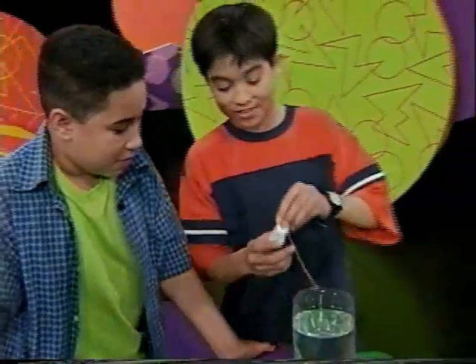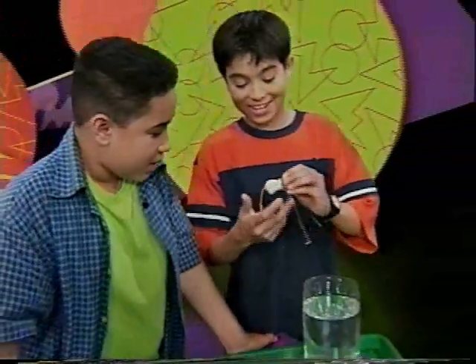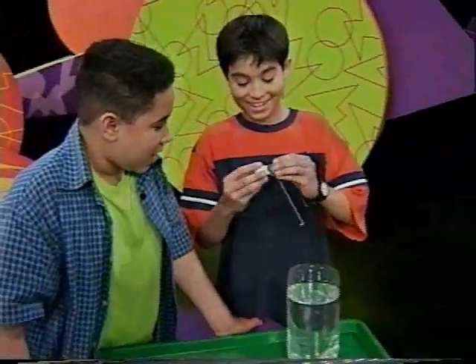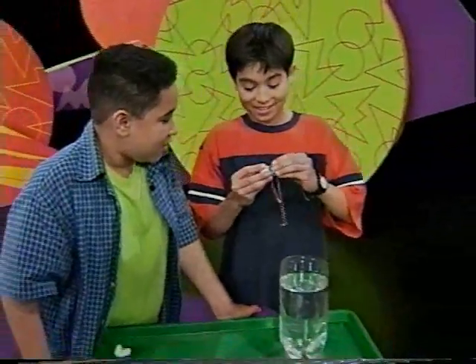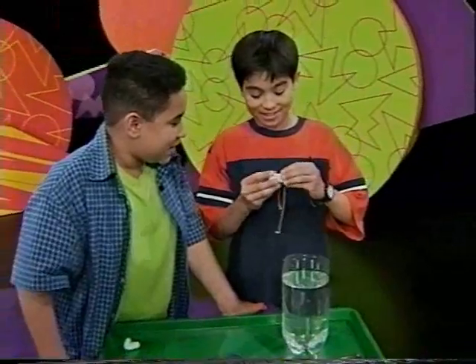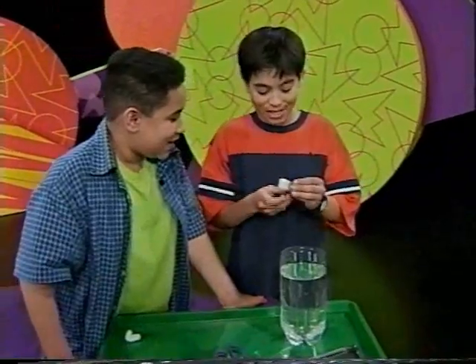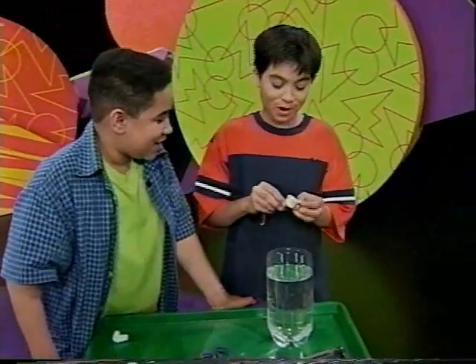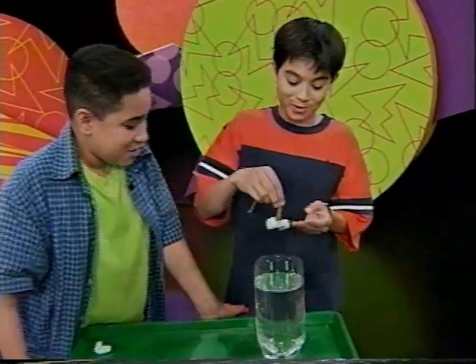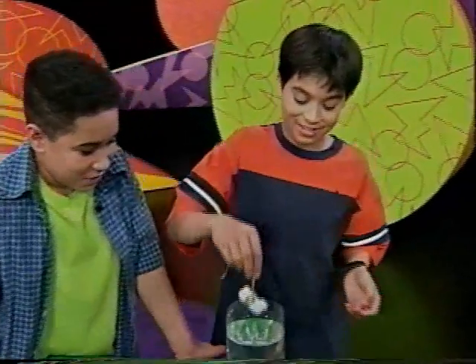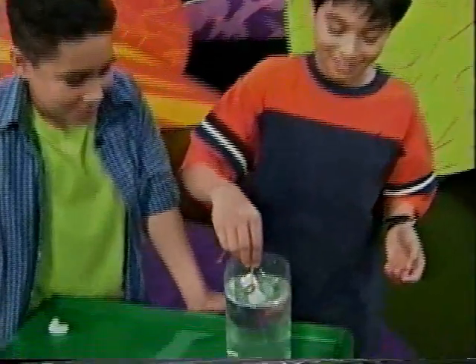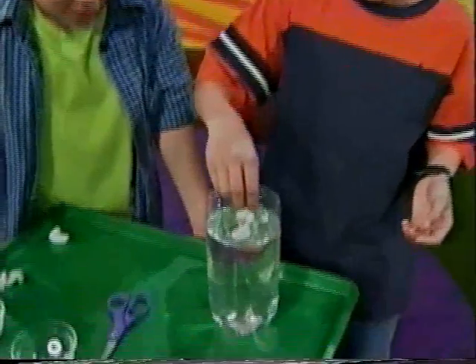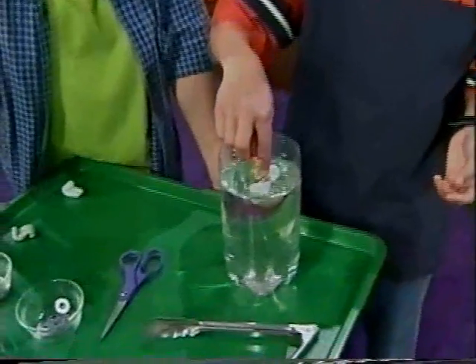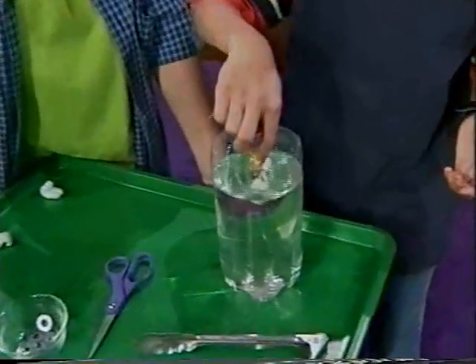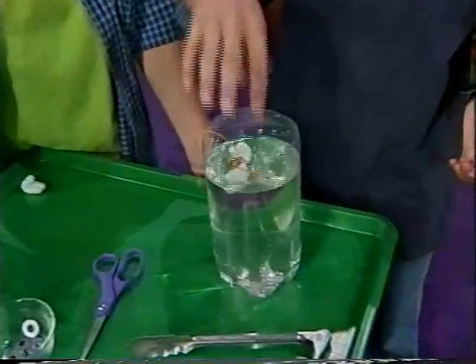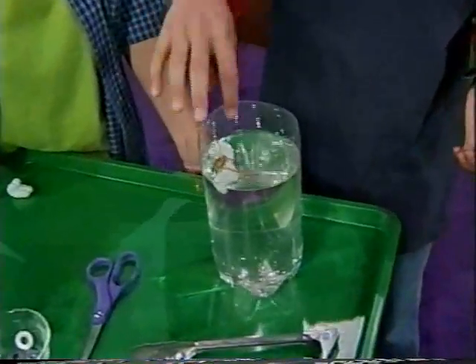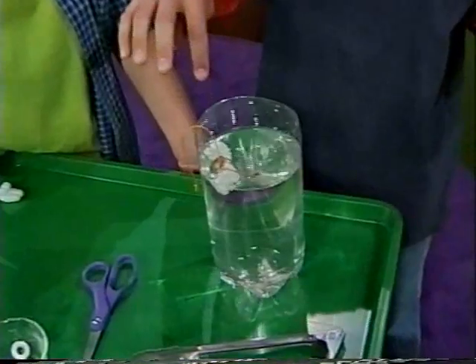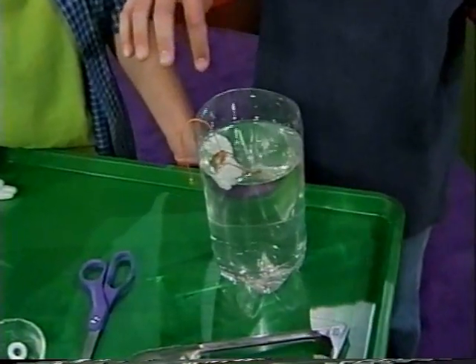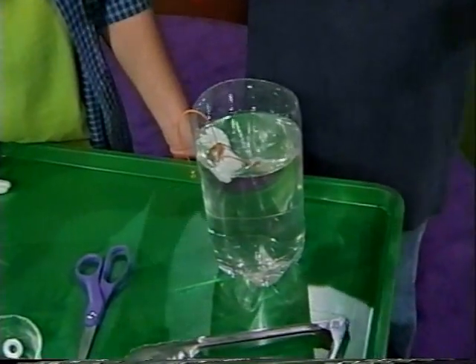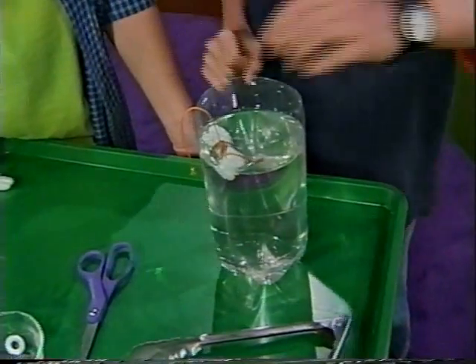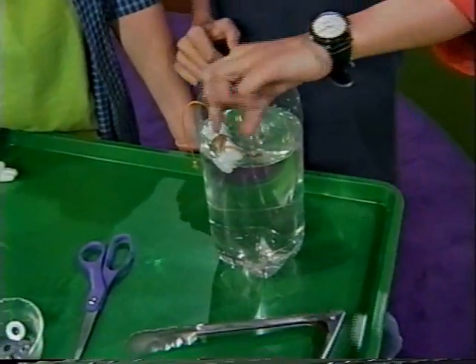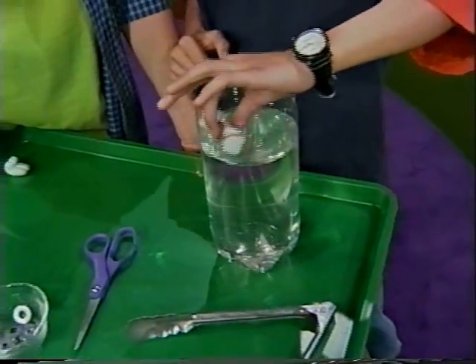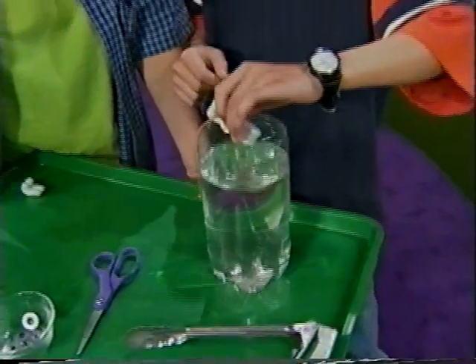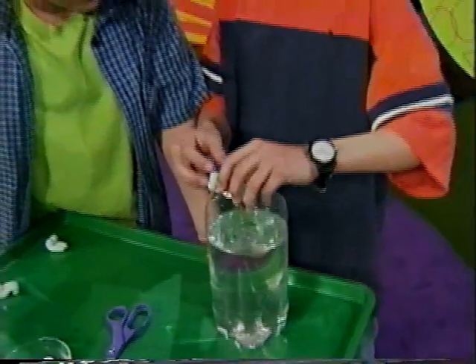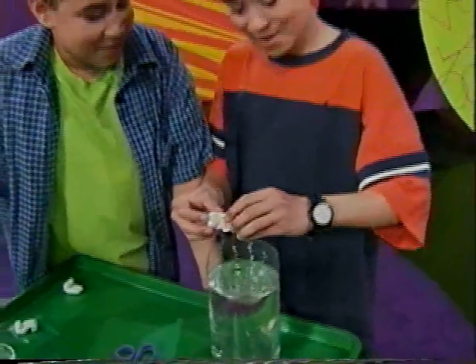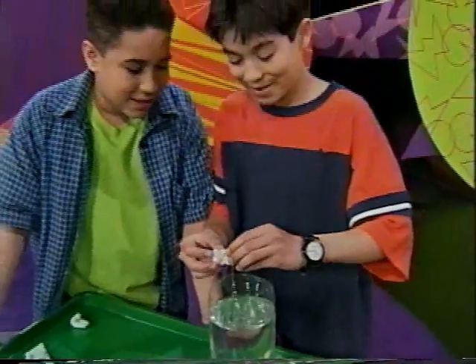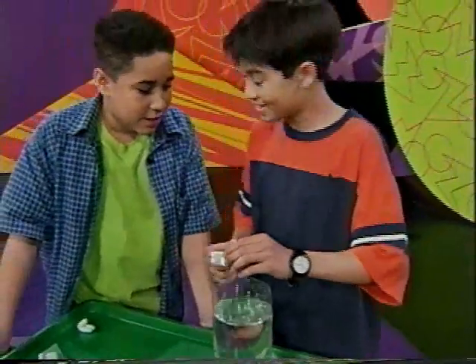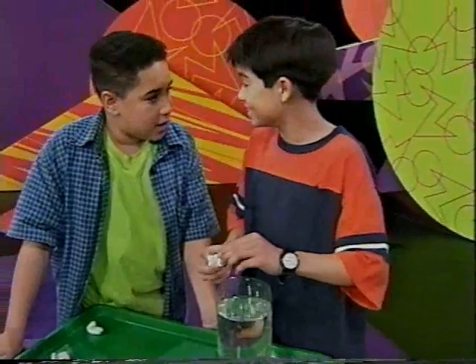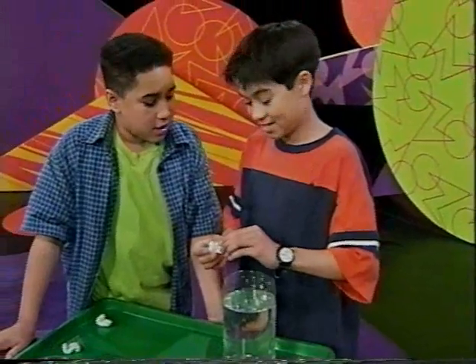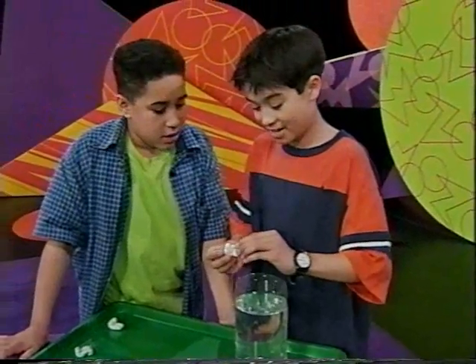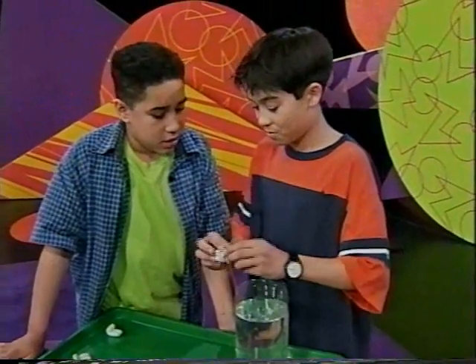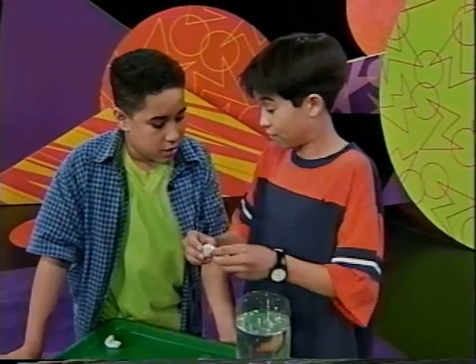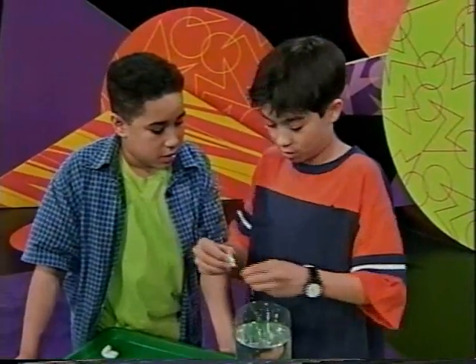You ready? Please work. Please don't float. Don't float. It still floats! Maybe we have too many peanuts, because these absorb — these float. See, those float.